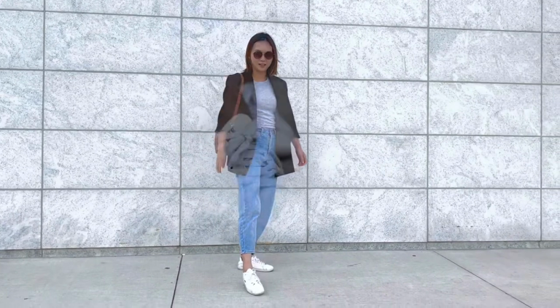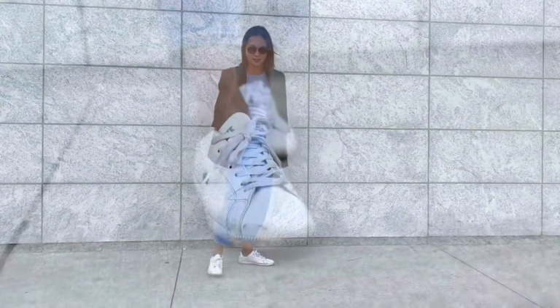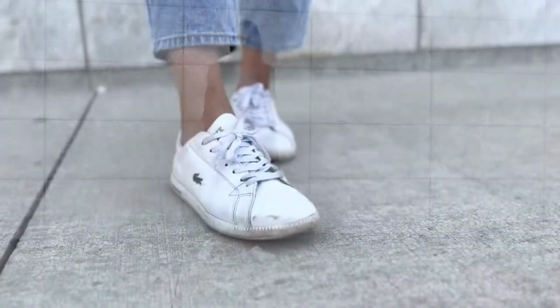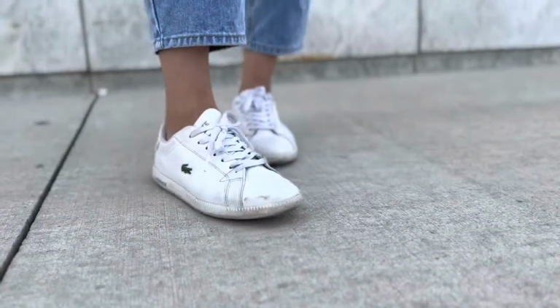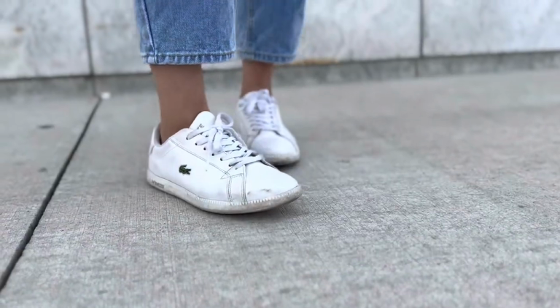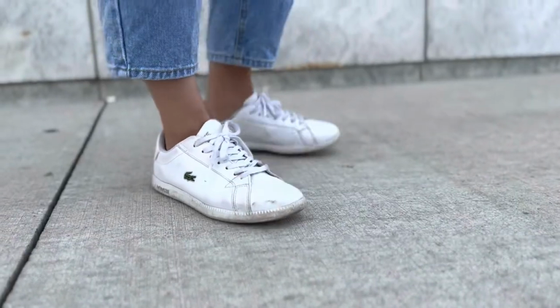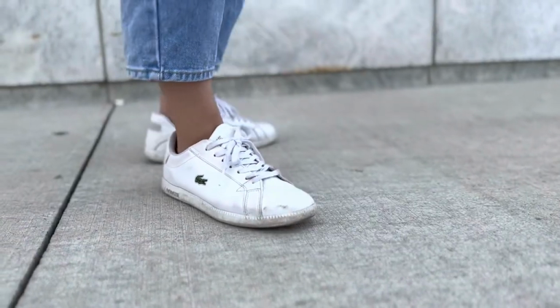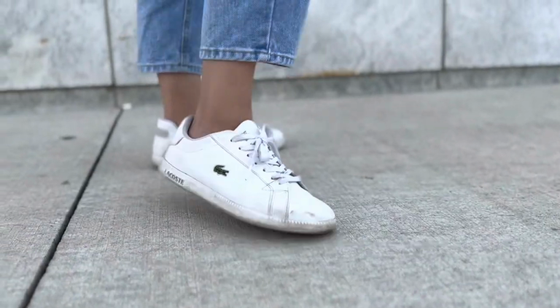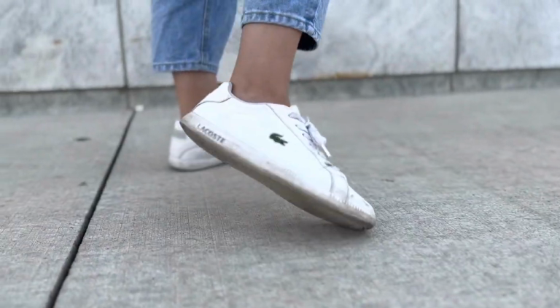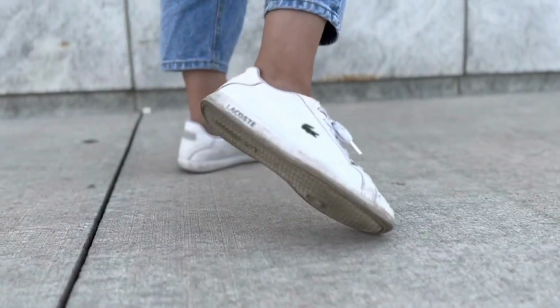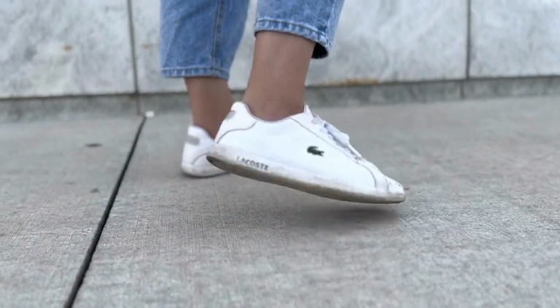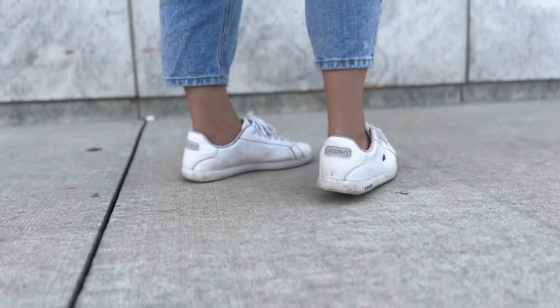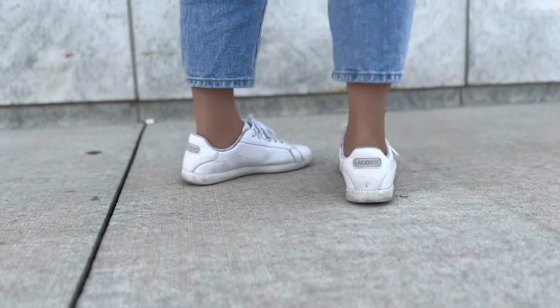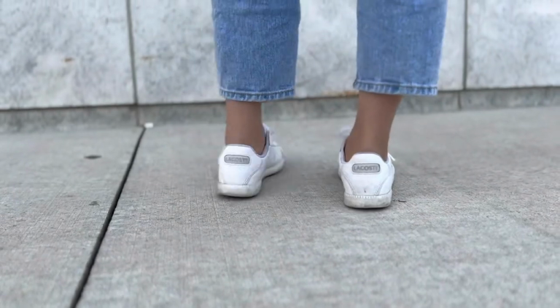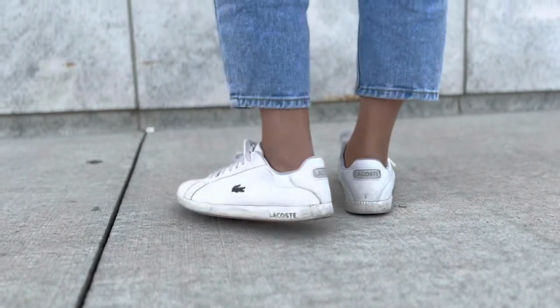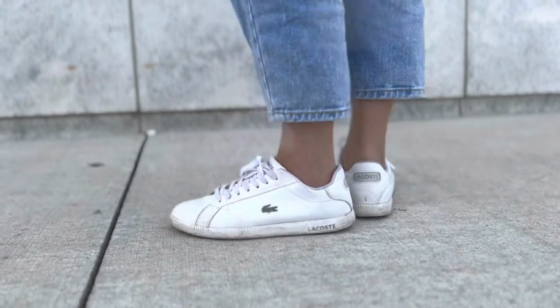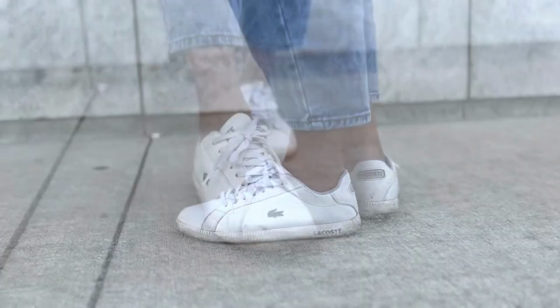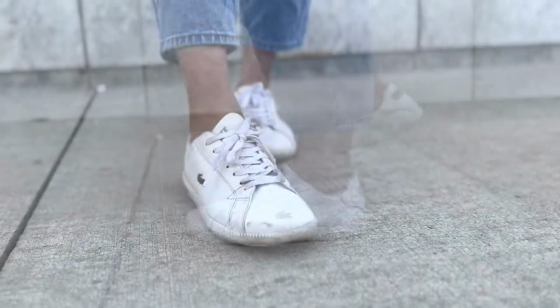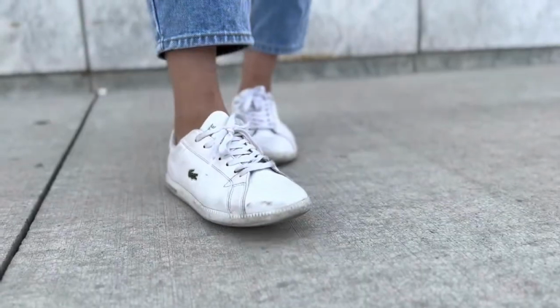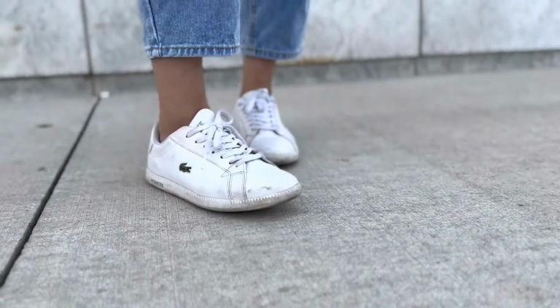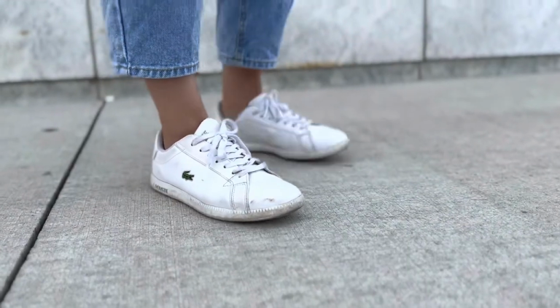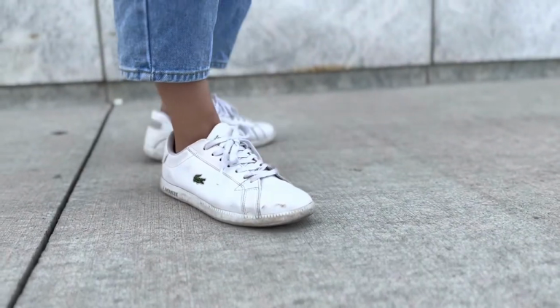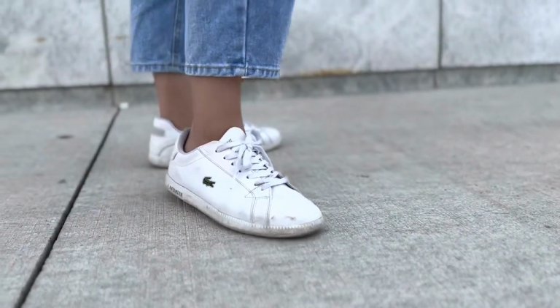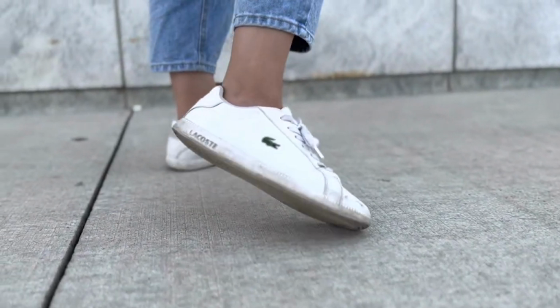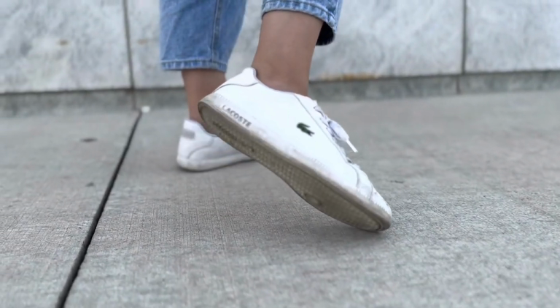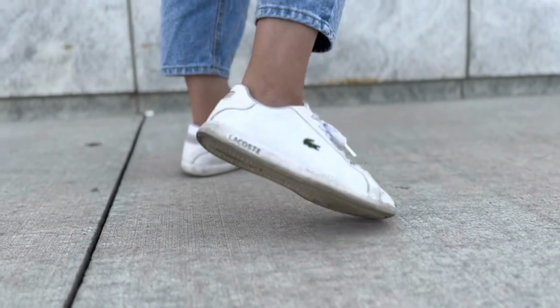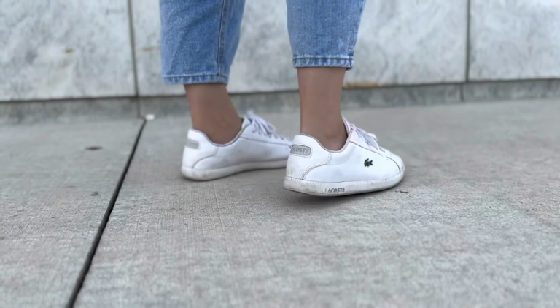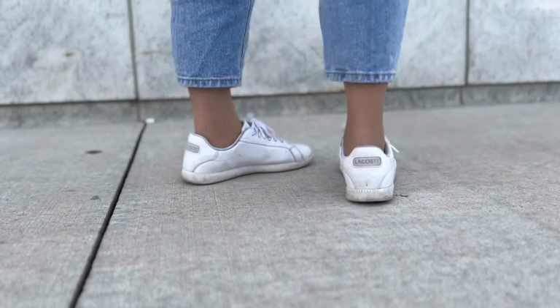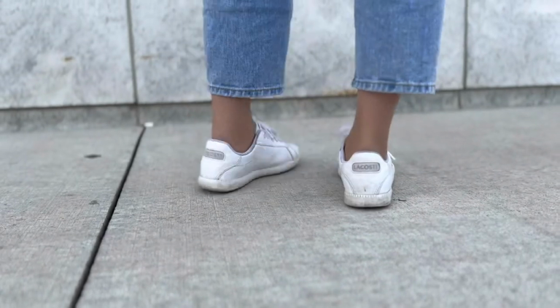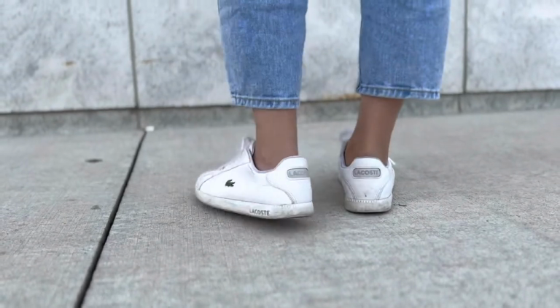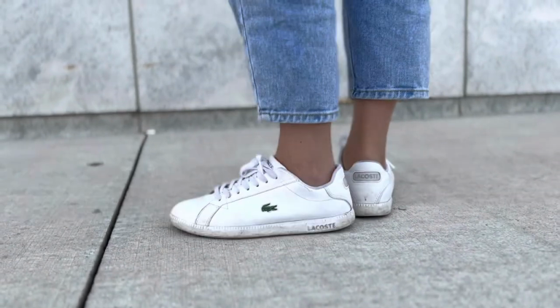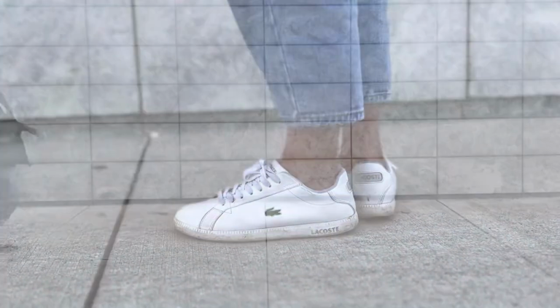I can pair these with casual outfits or with office wear. I should have cleaned my shoes before filming the video, but I guess that also shows you how much wear I'm getting out of these.